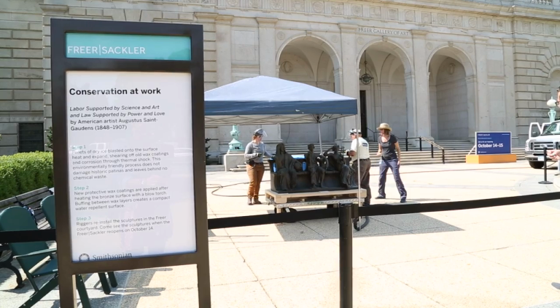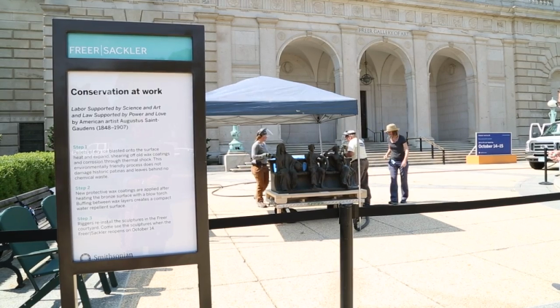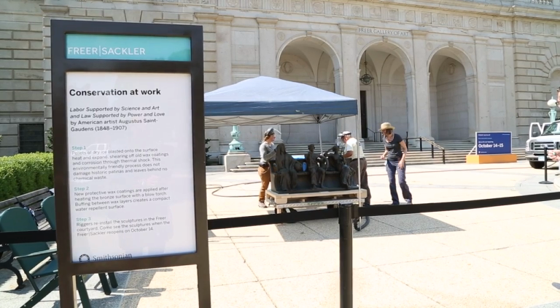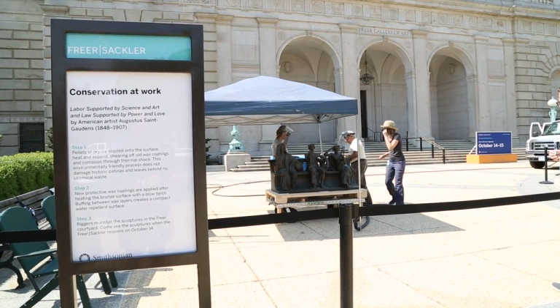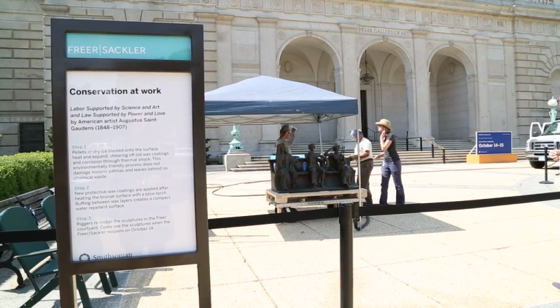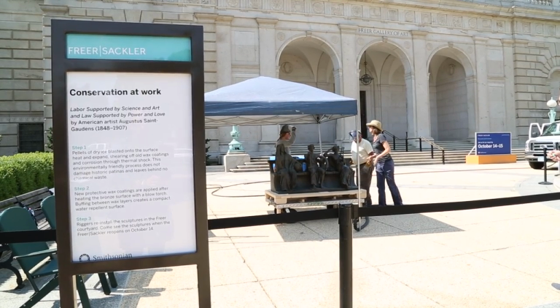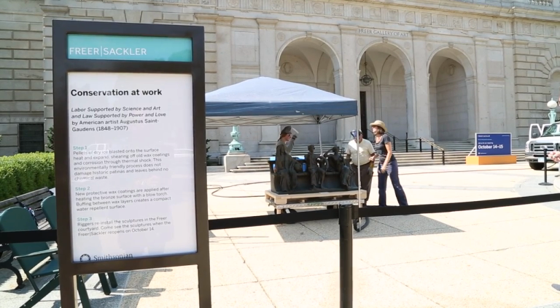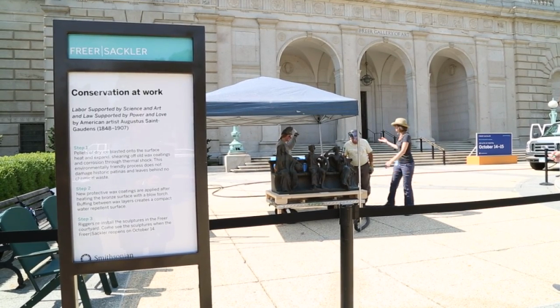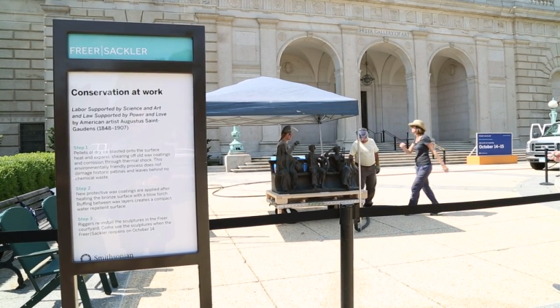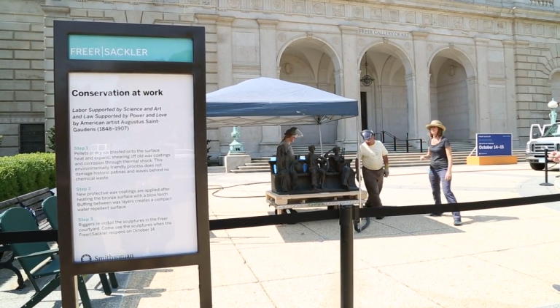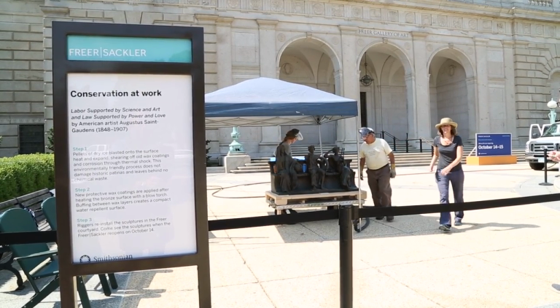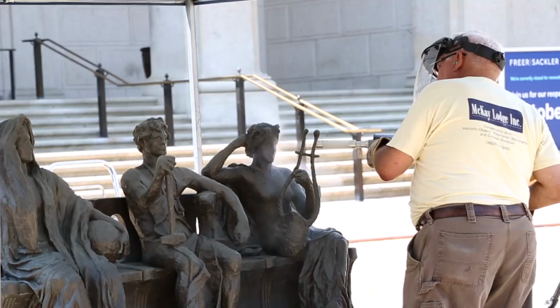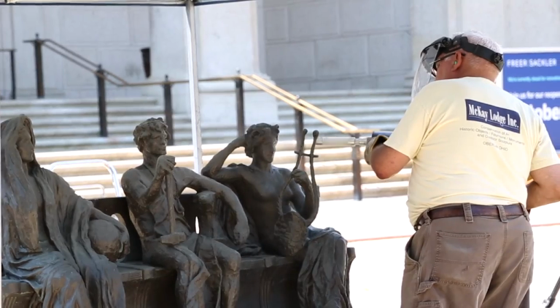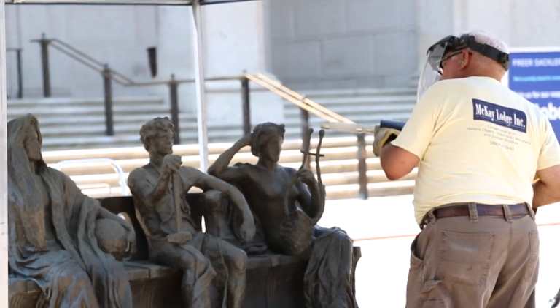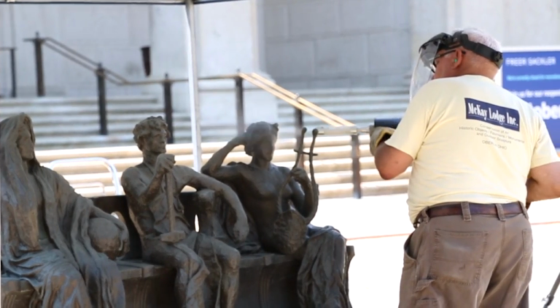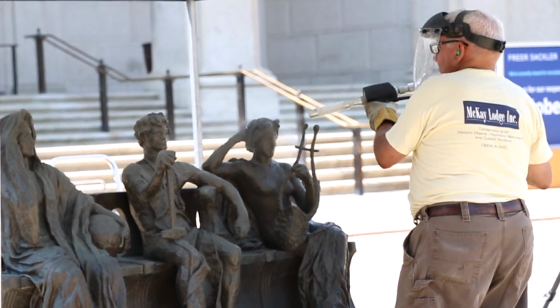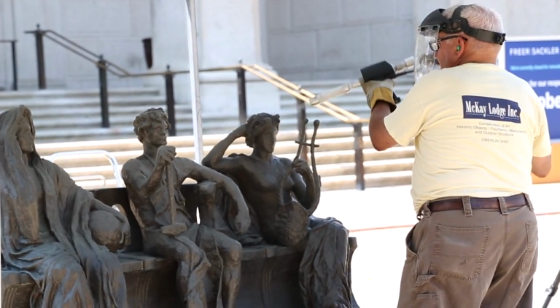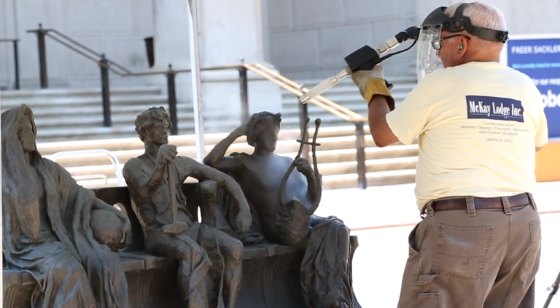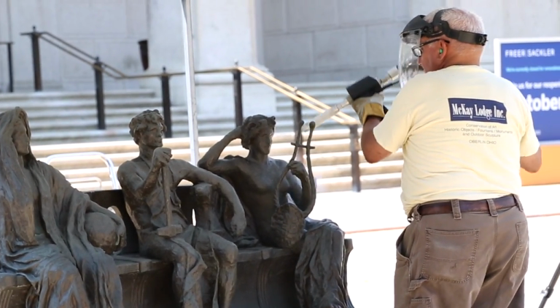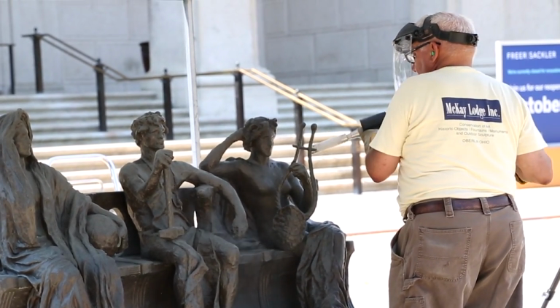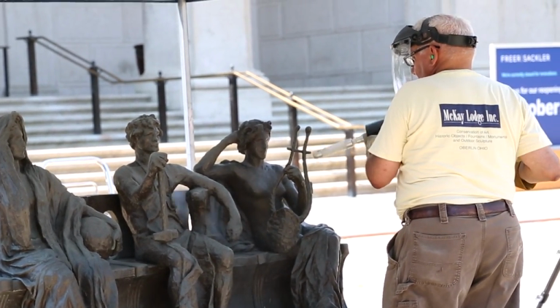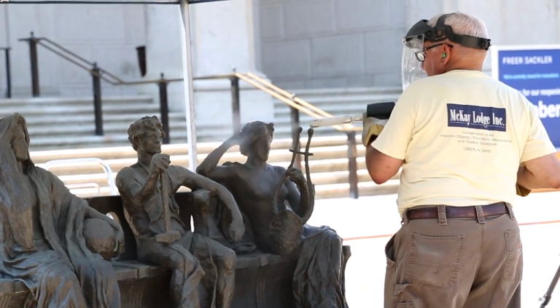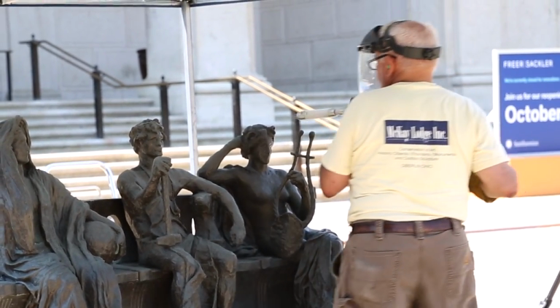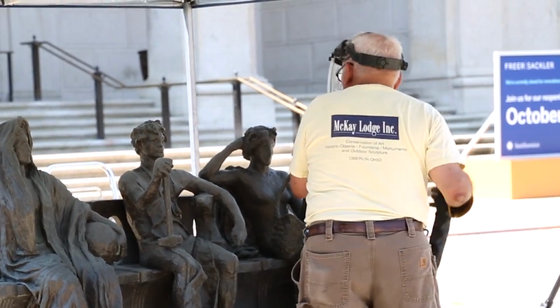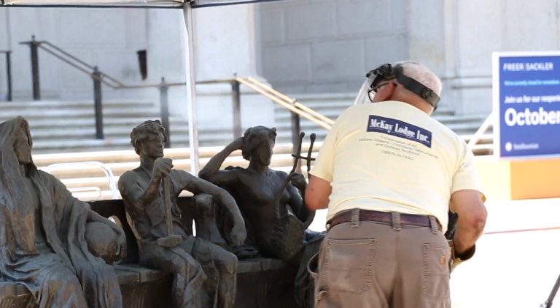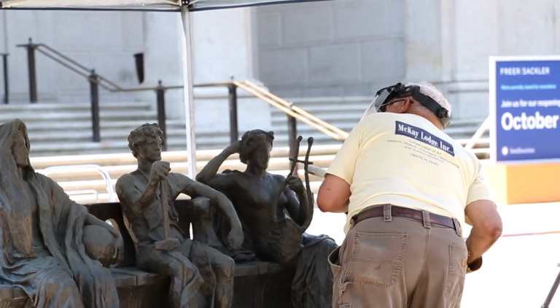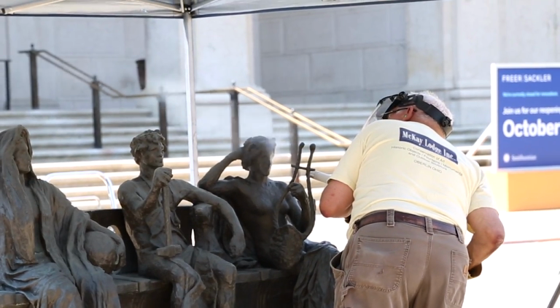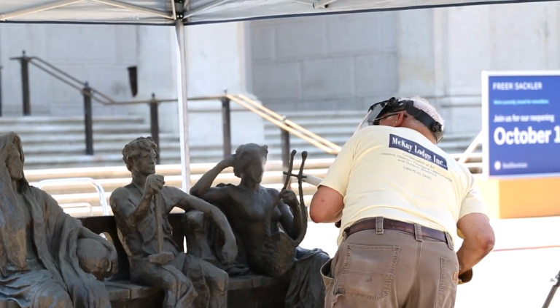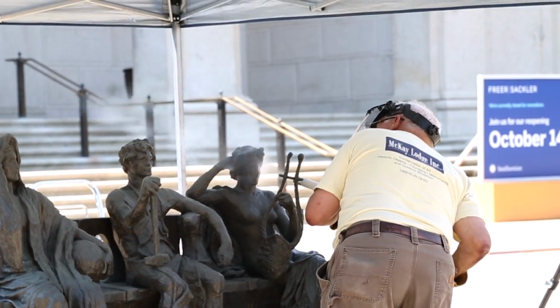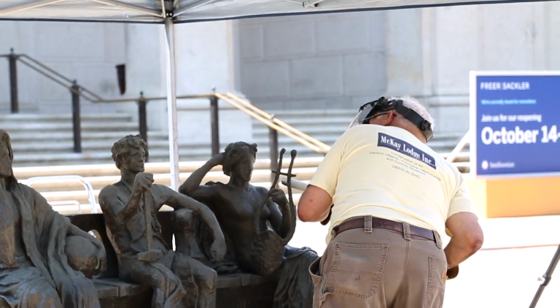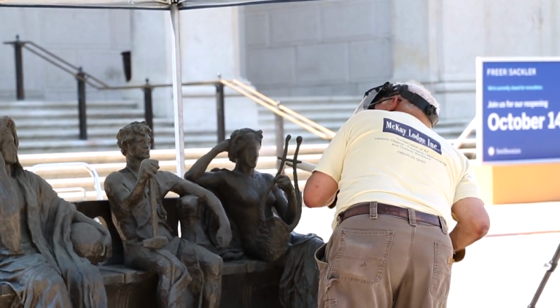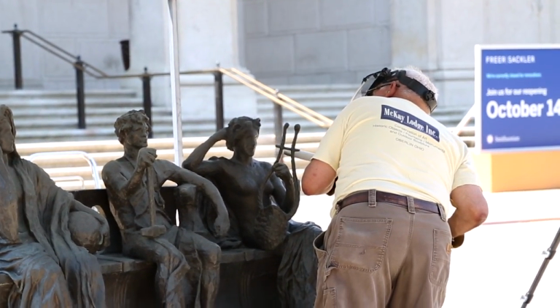Normally, most people can't see conservators working — we're kind of hidden in the shadows of the museum. So our aim is to make sure that our objects are preserved as long as possible and provide access to them at the same time.